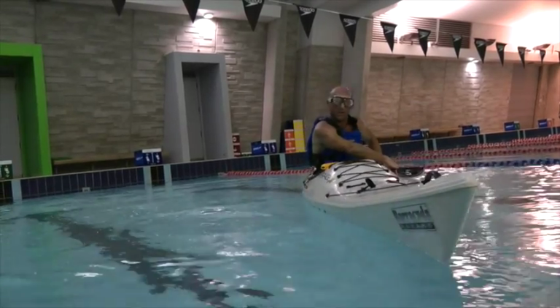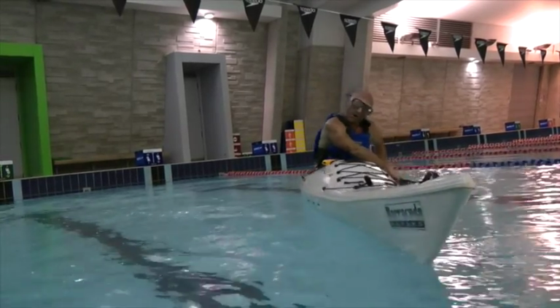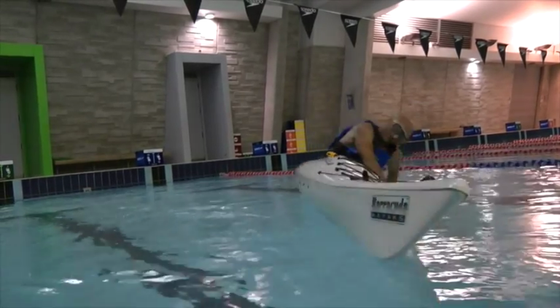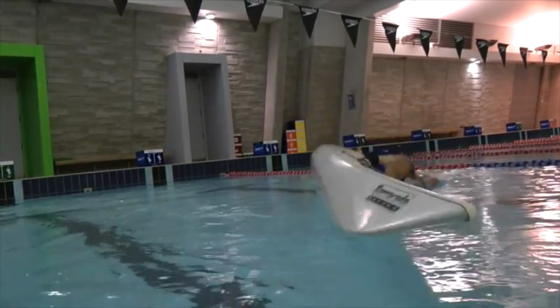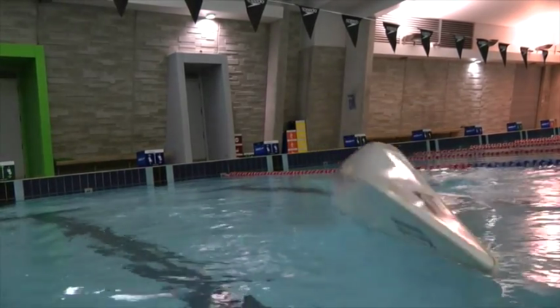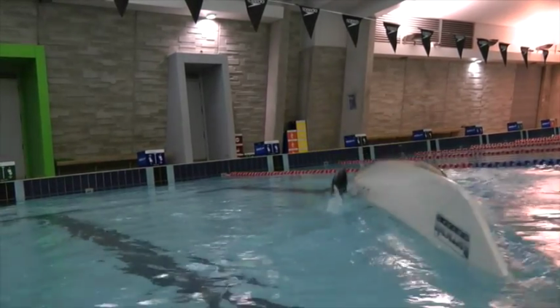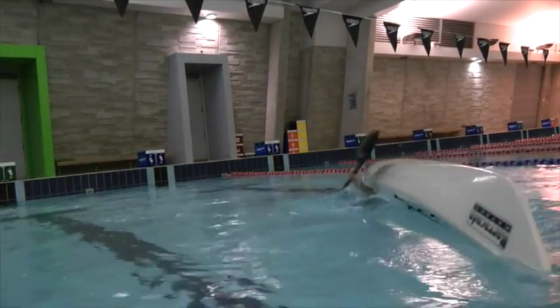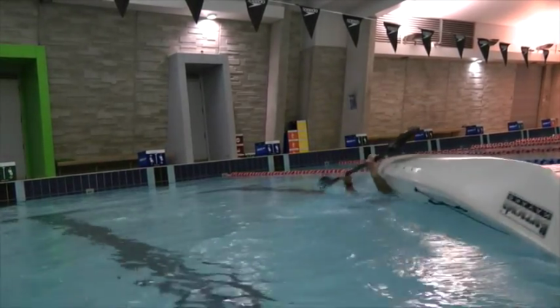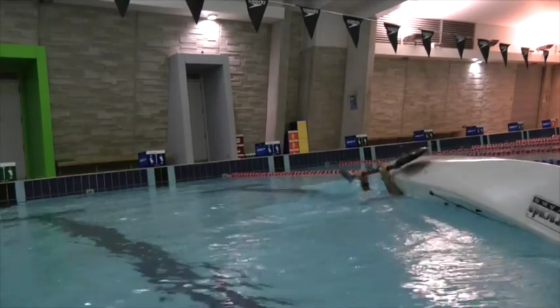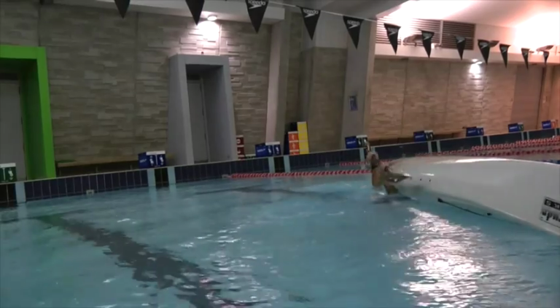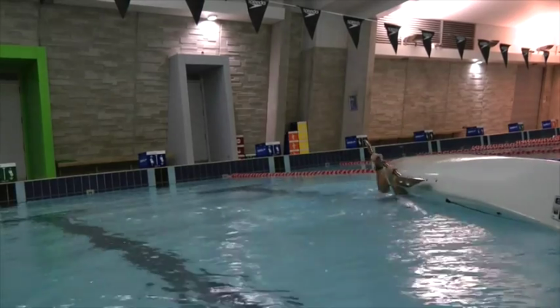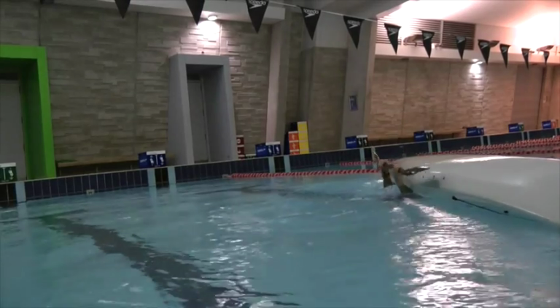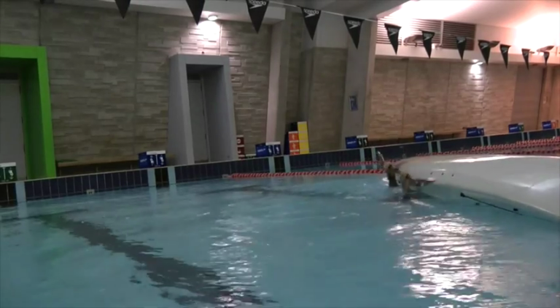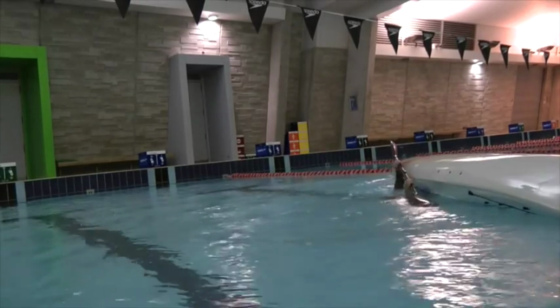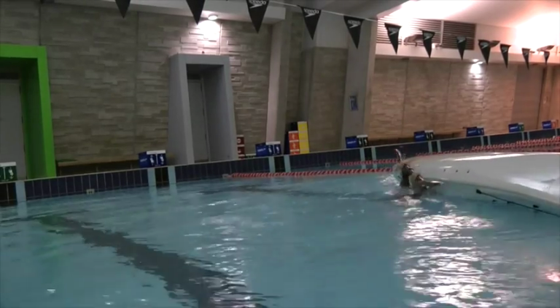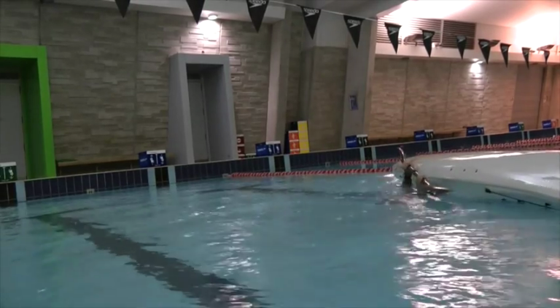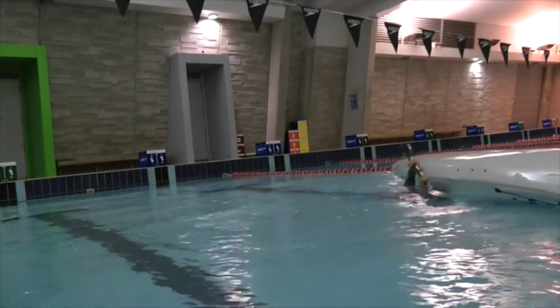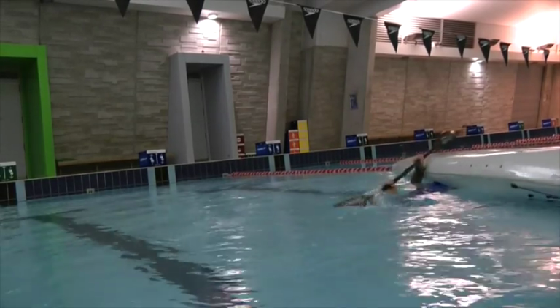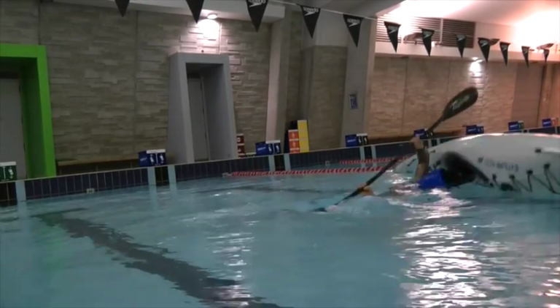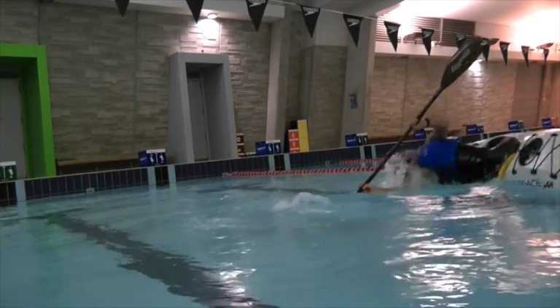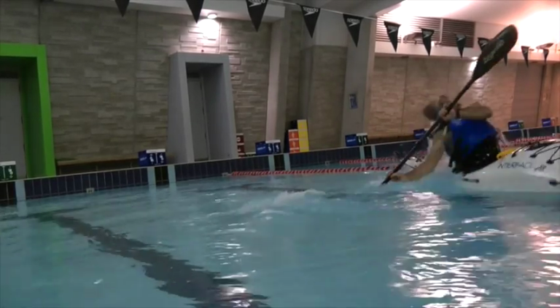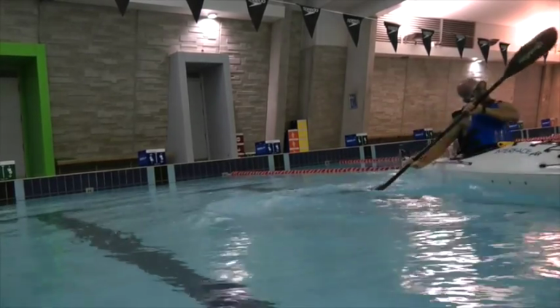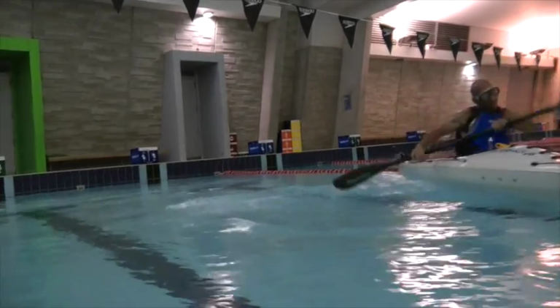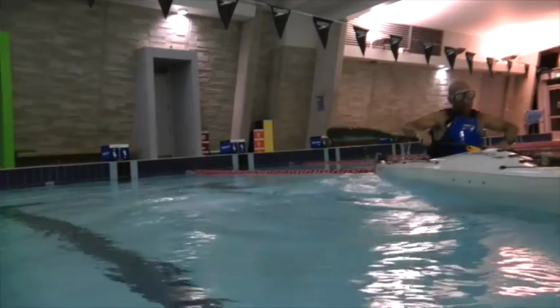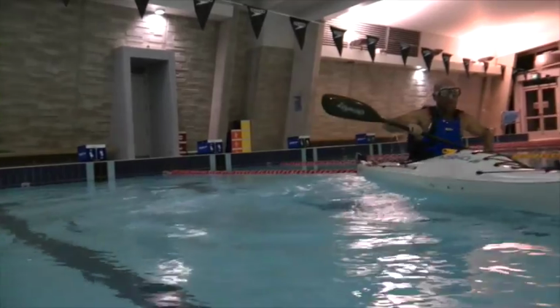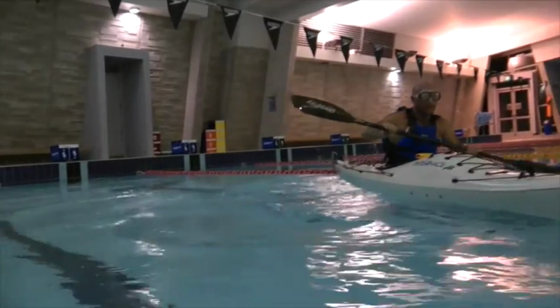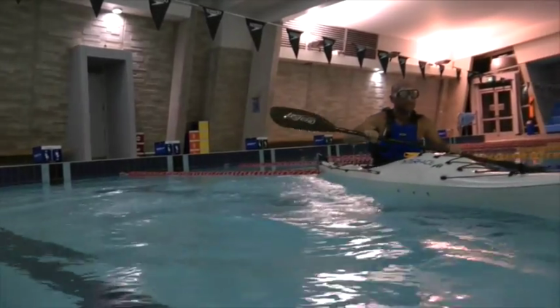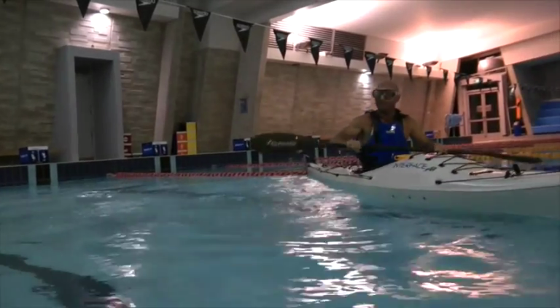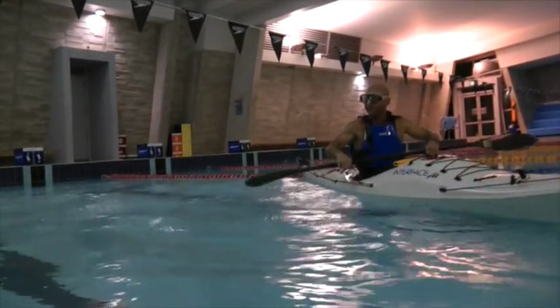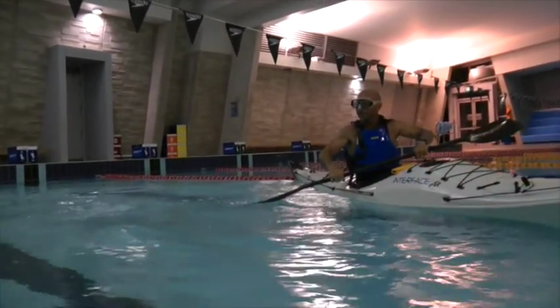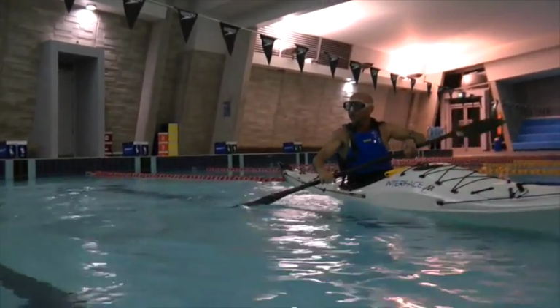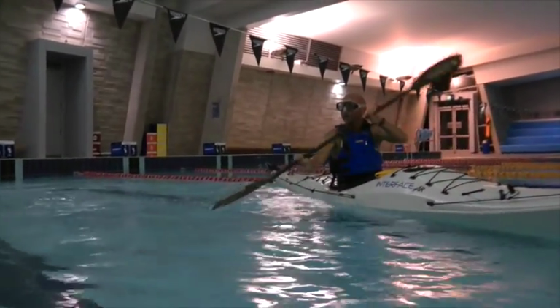We'll do it again. The paddle's right out of the water. Sweep out. My right hand blade does all the work. My head comes out last with my right ear on my right shoulder.